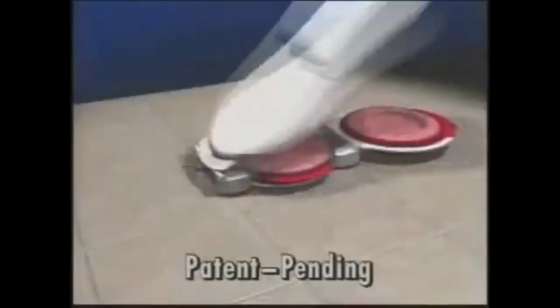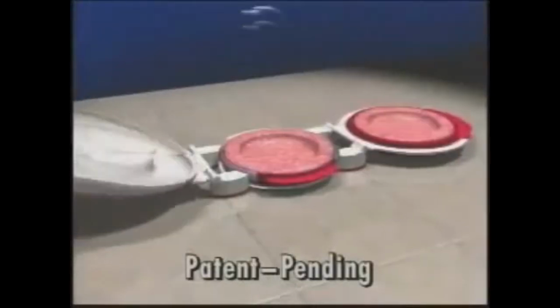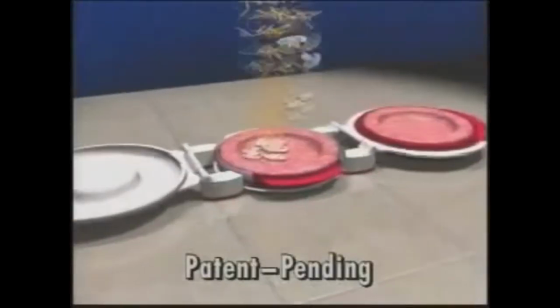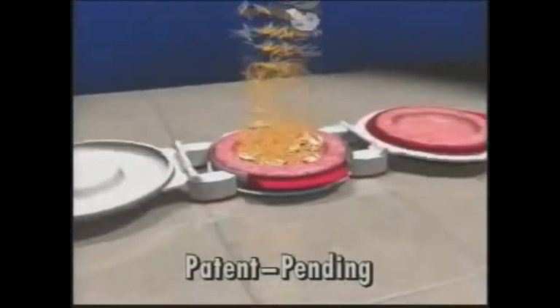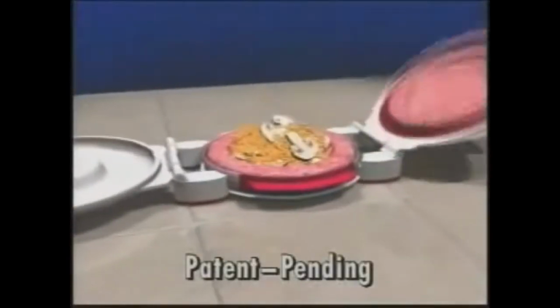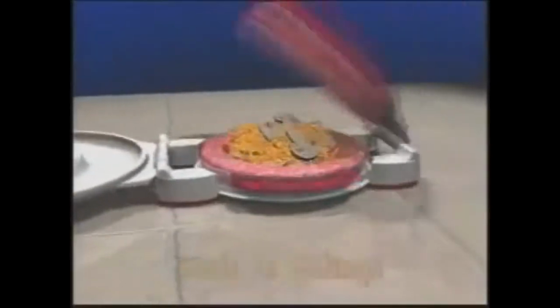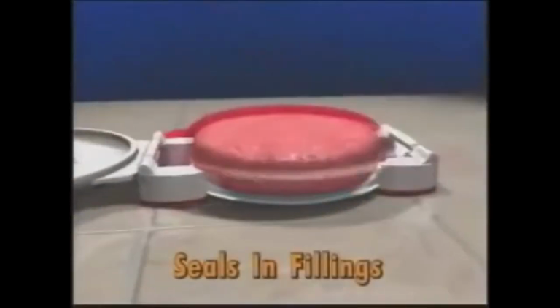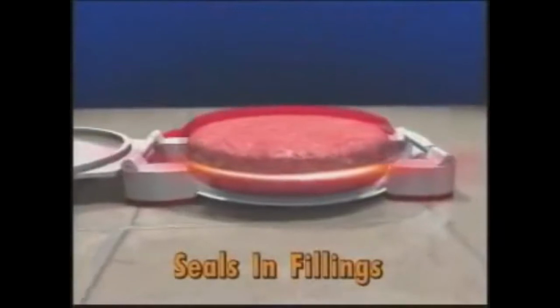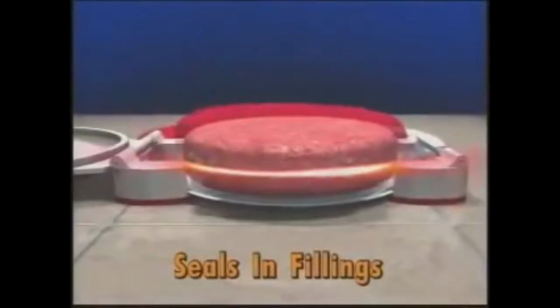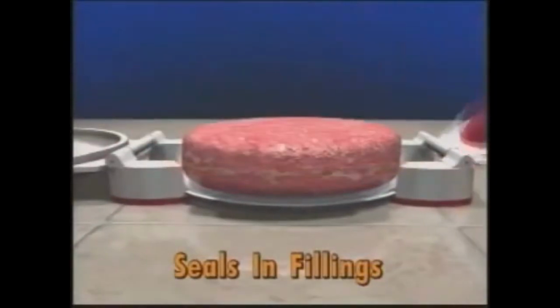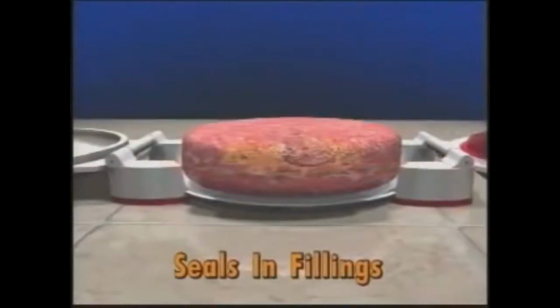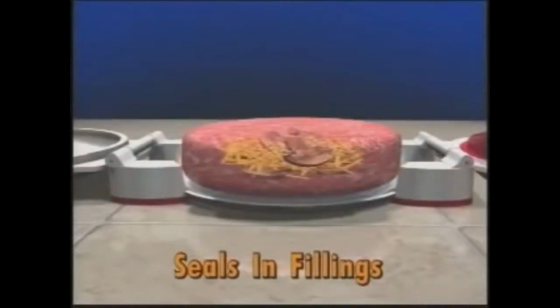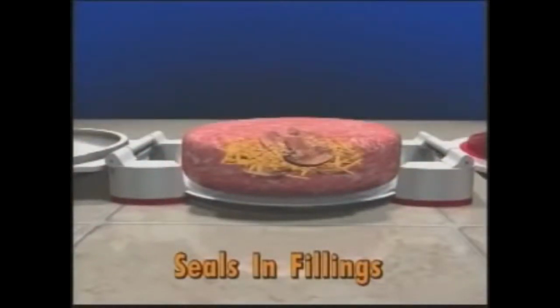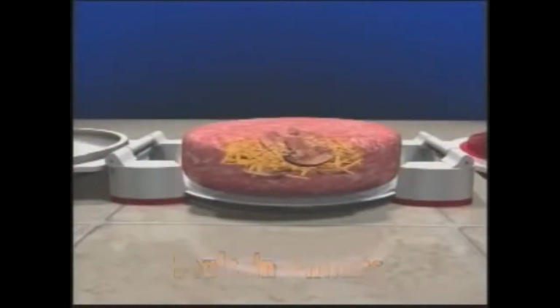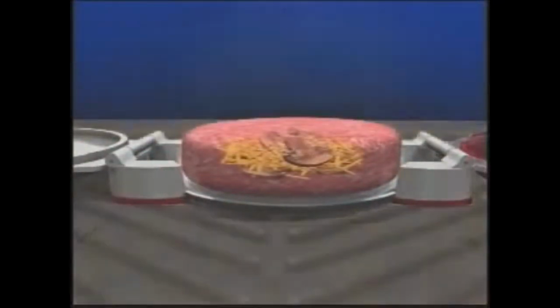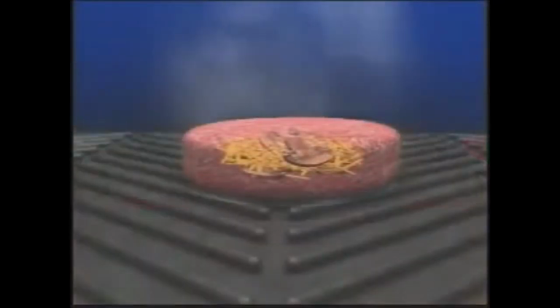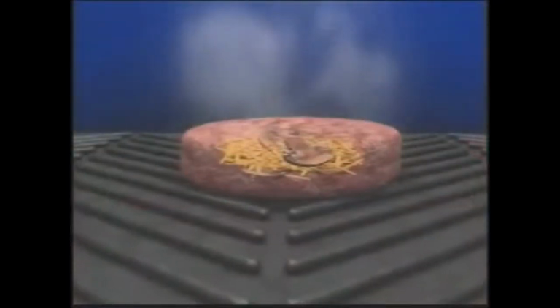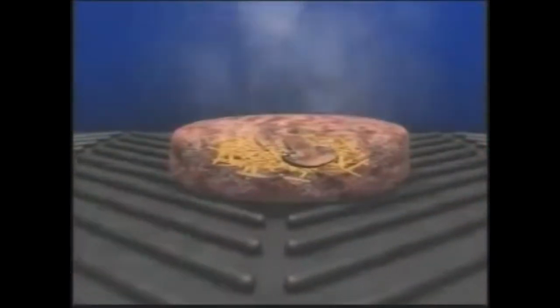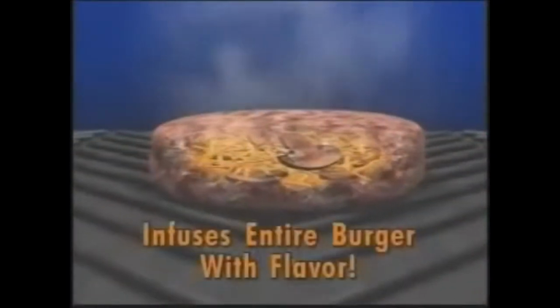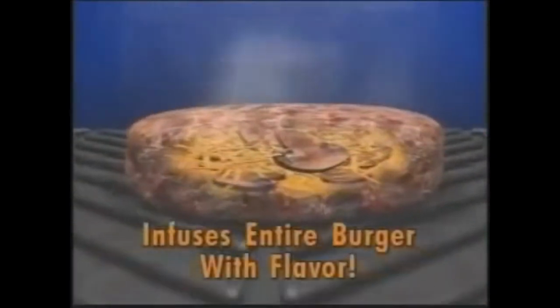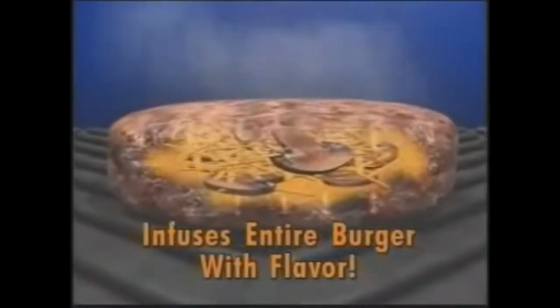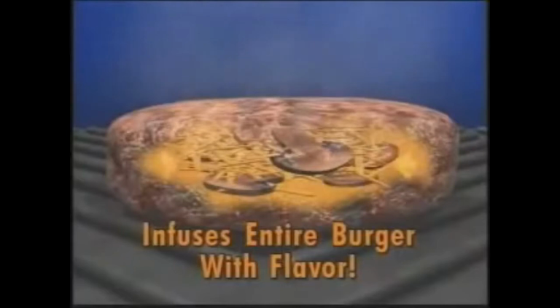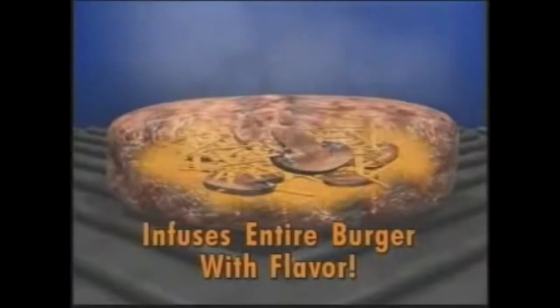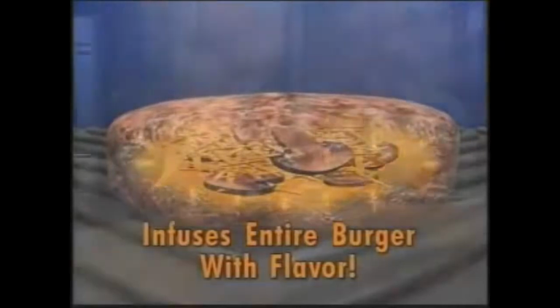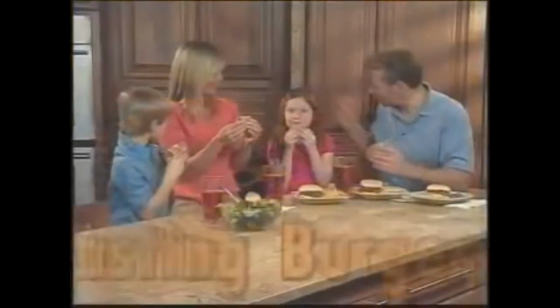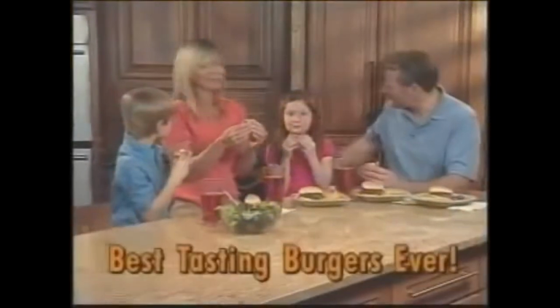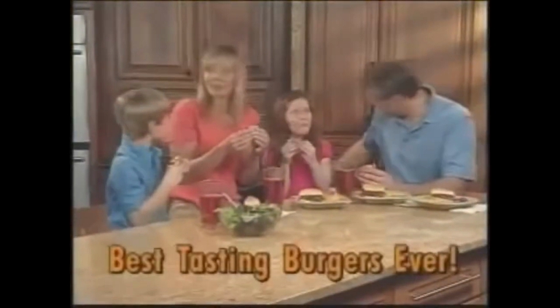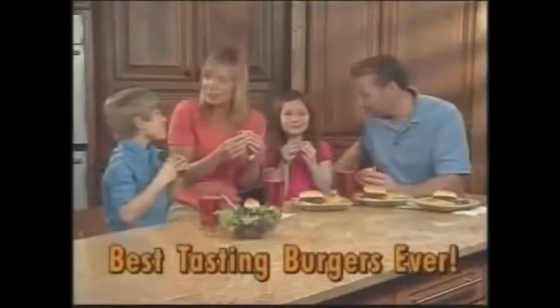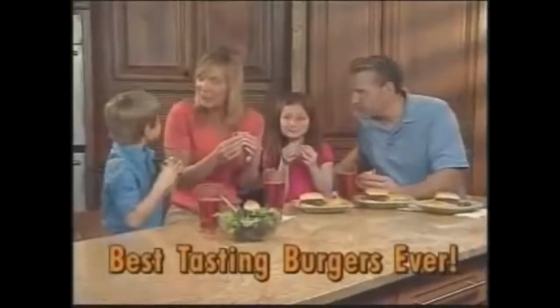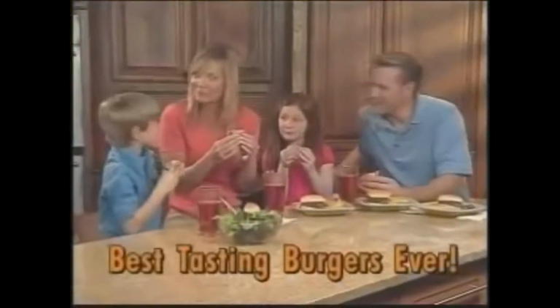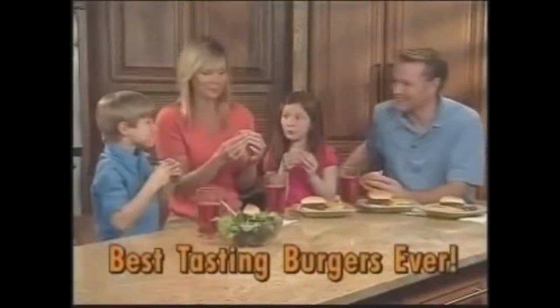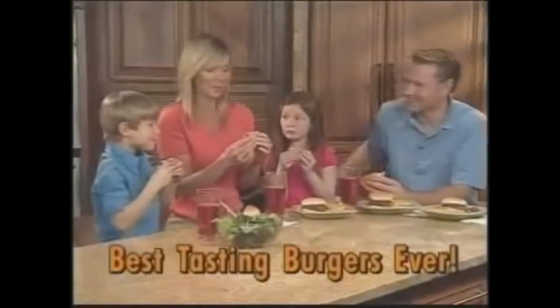The secret is the unique patty press design that seals in the luscious fillings inside the burger. While cooking, these sumptuous fillings infuse the burger with flavor throughout, so you'll enjoy the most mouth-watering burgers you've ever tasted!